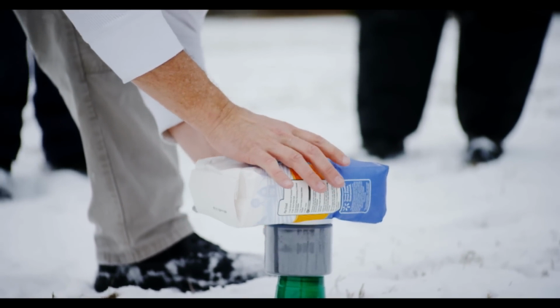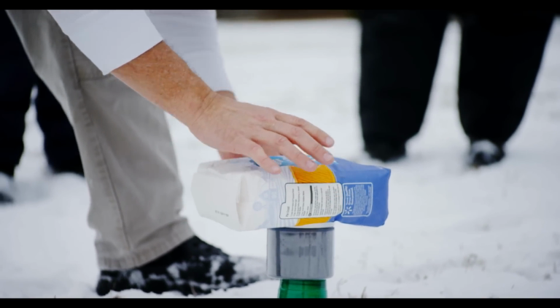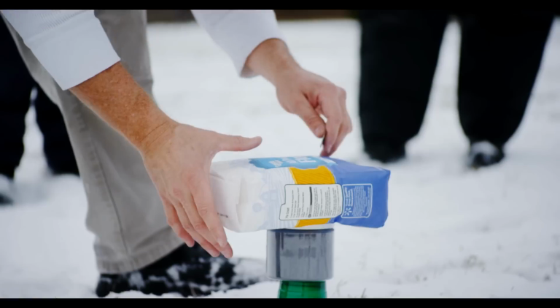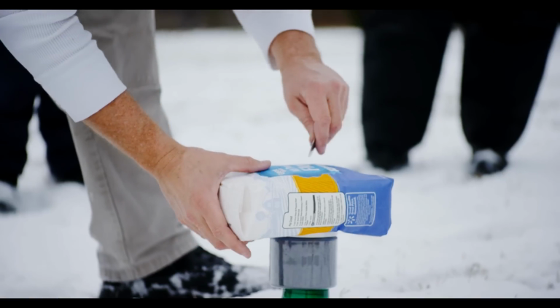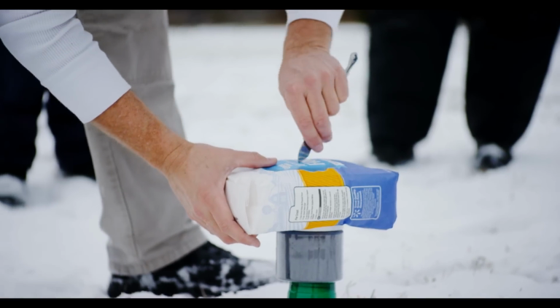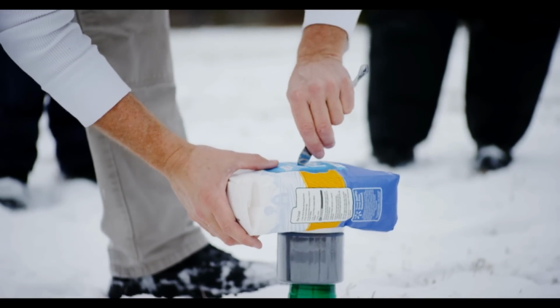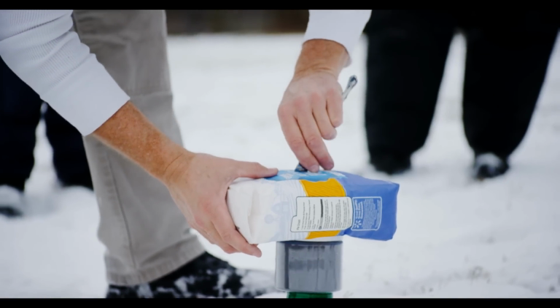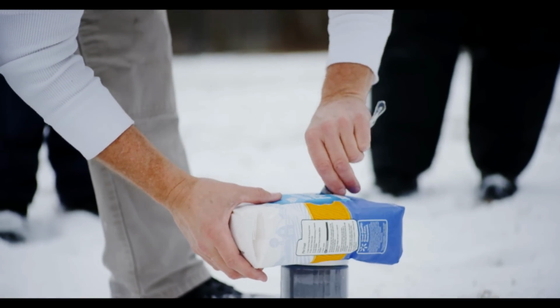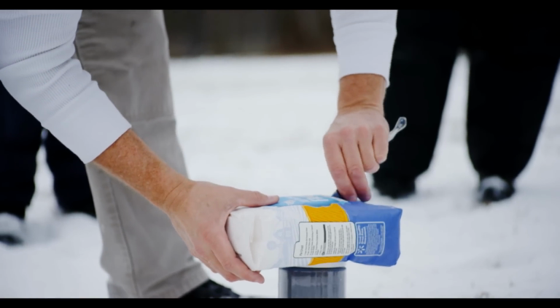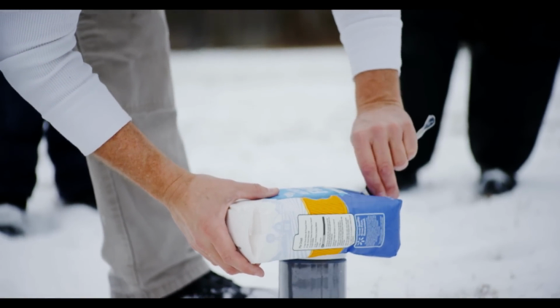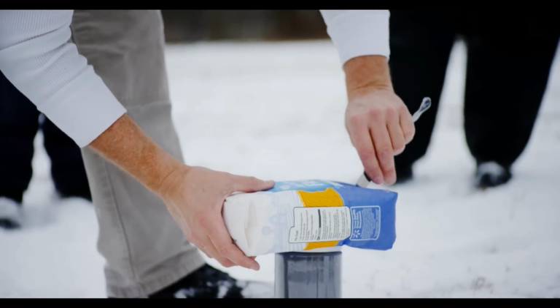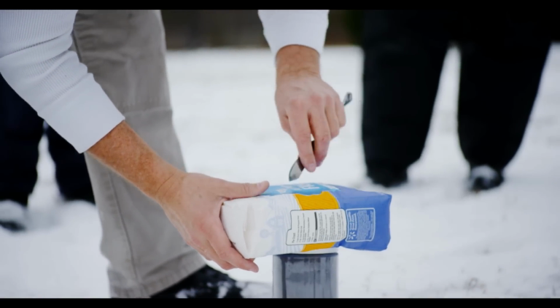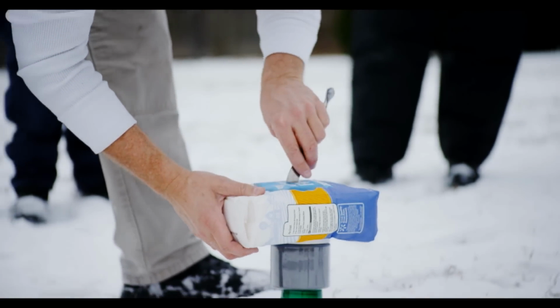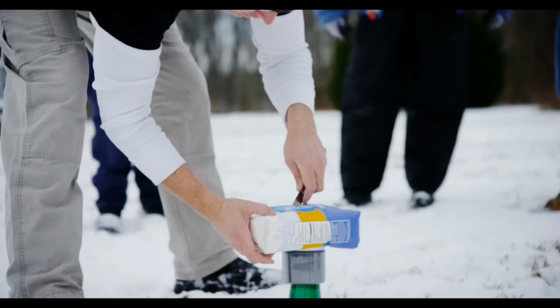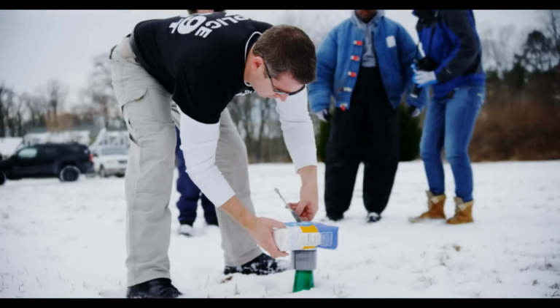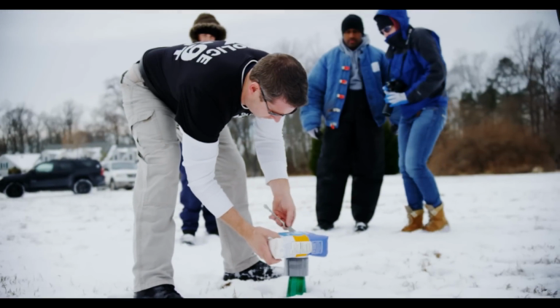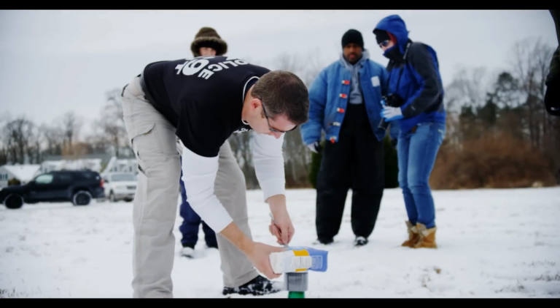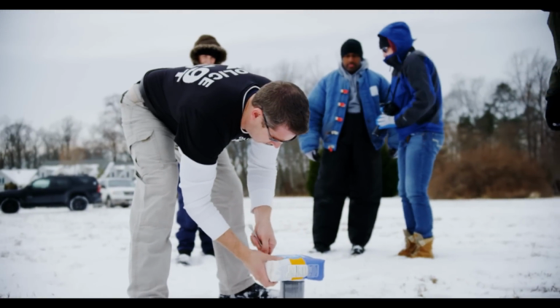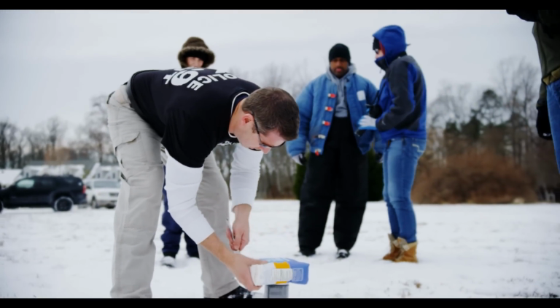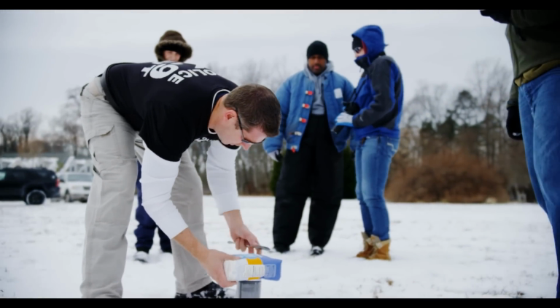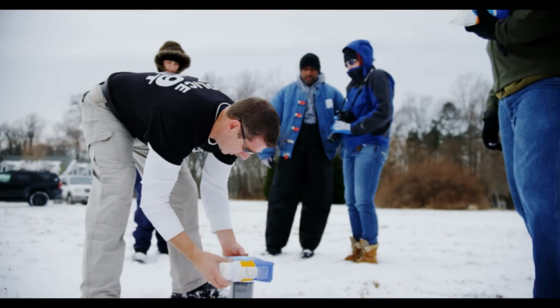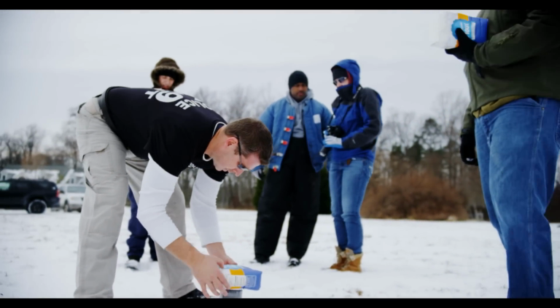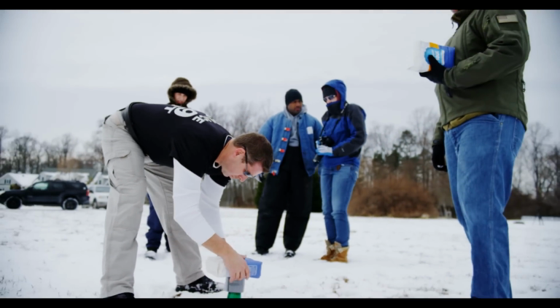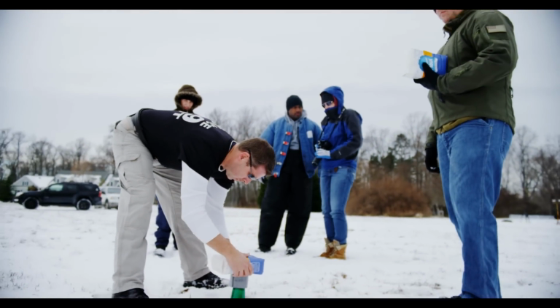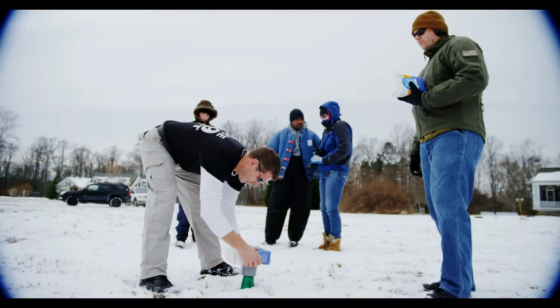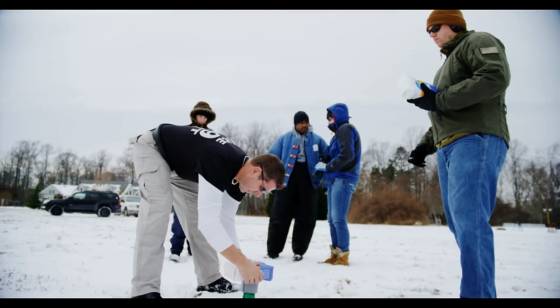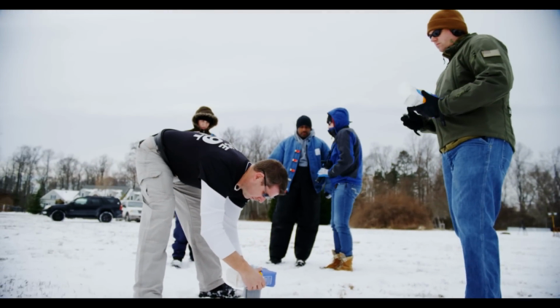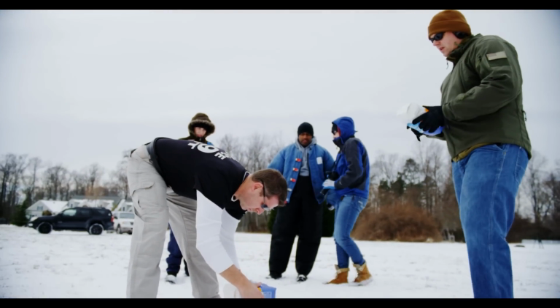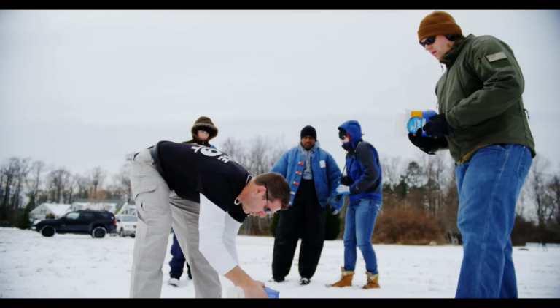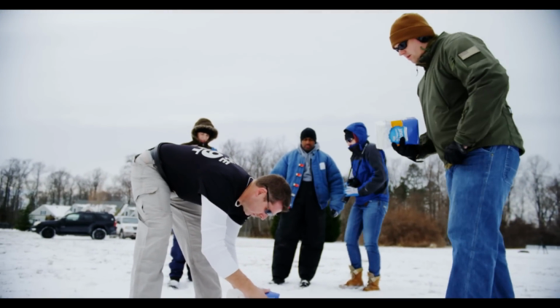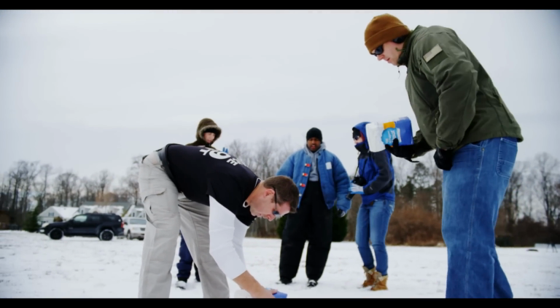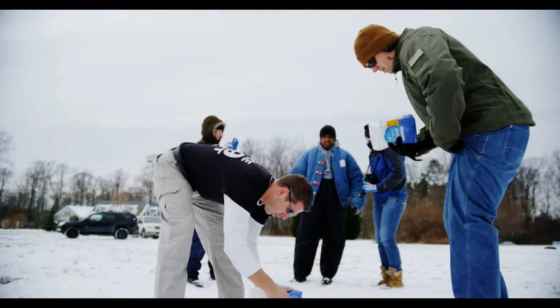We're cutting a flour bag in half — put one on each side and one on top. Cut that open too. What we're hoping is that this is going to blow up and outward.